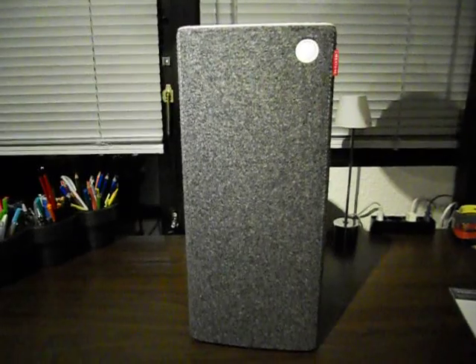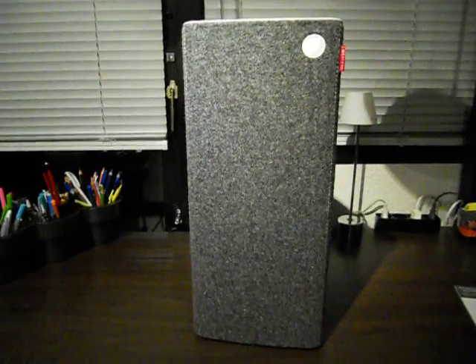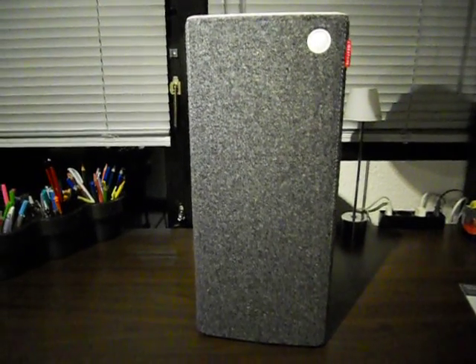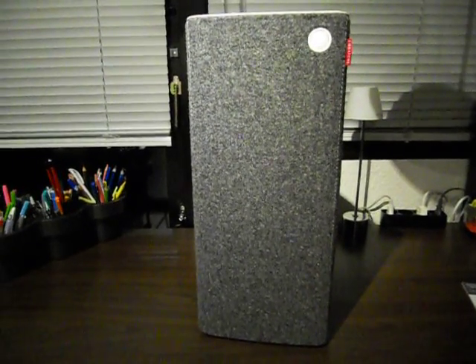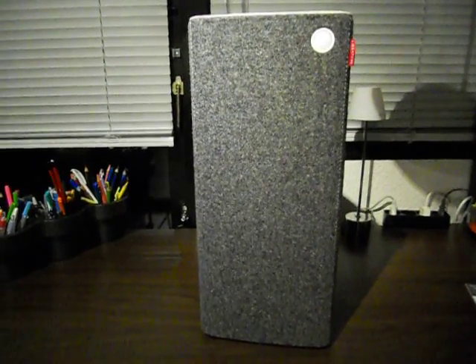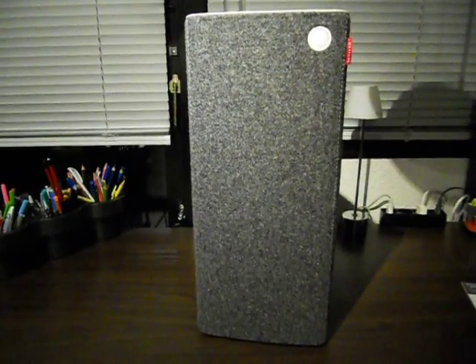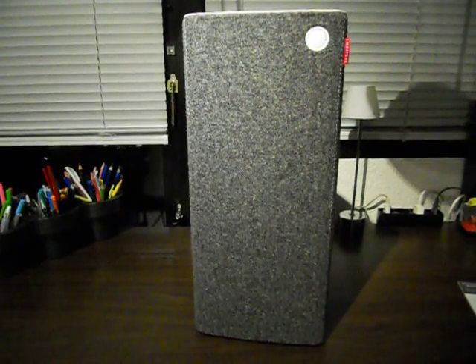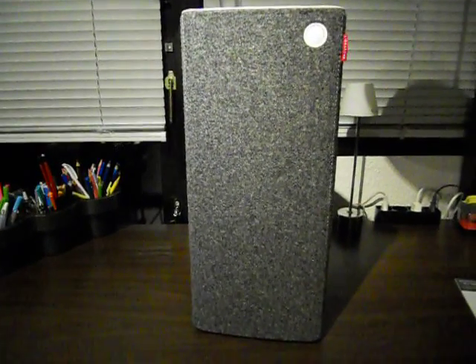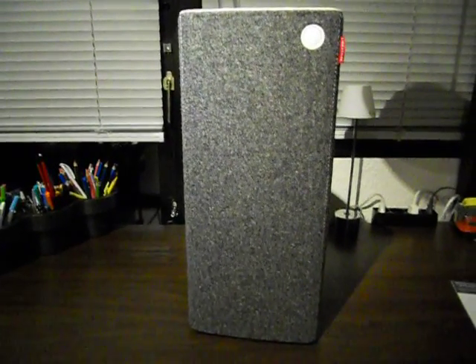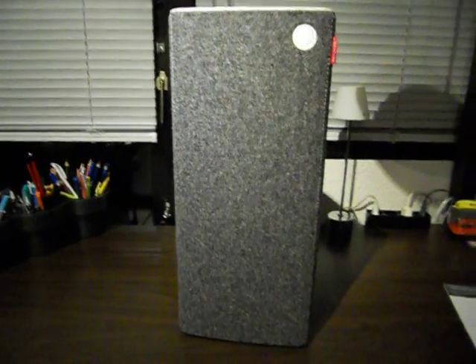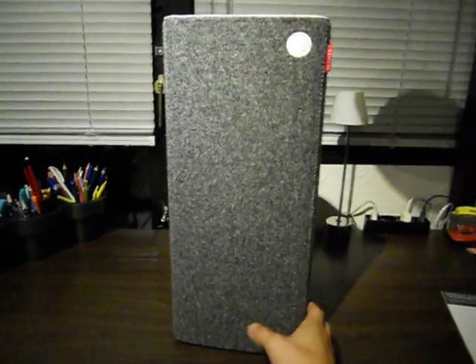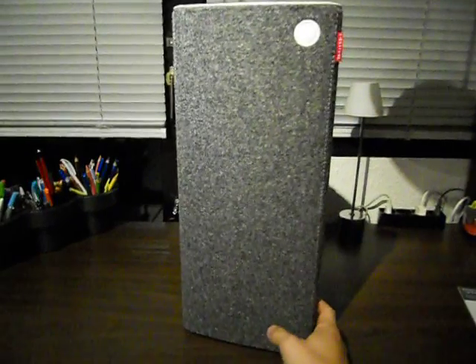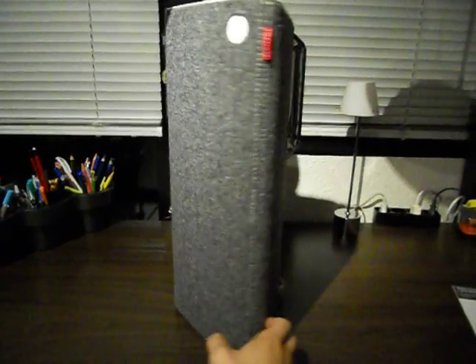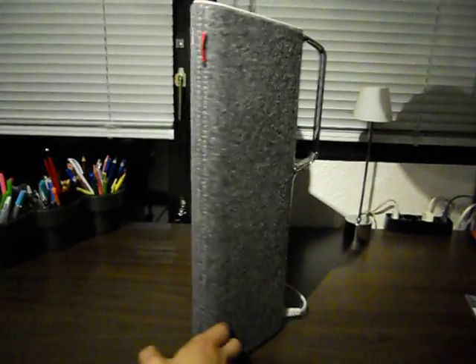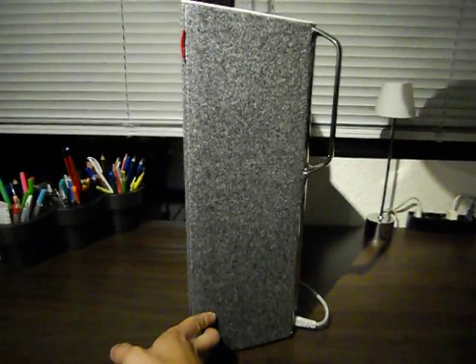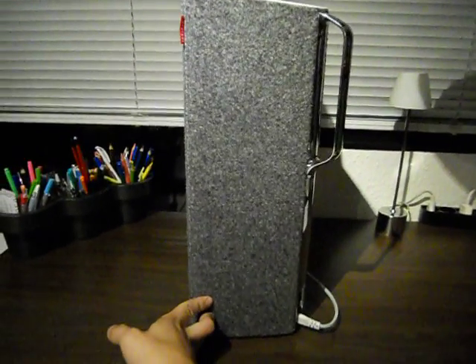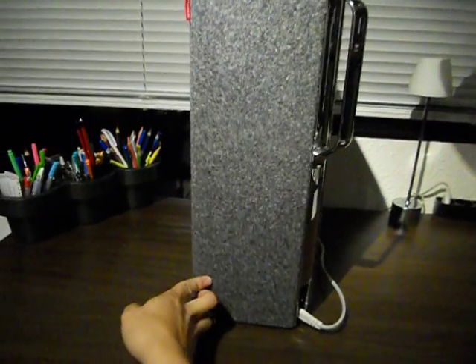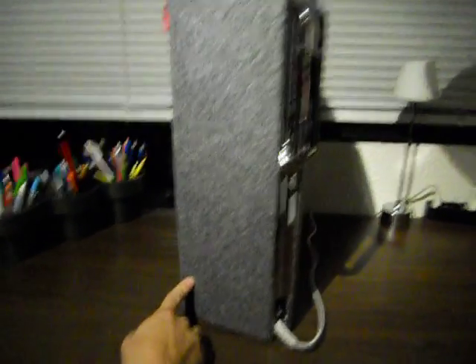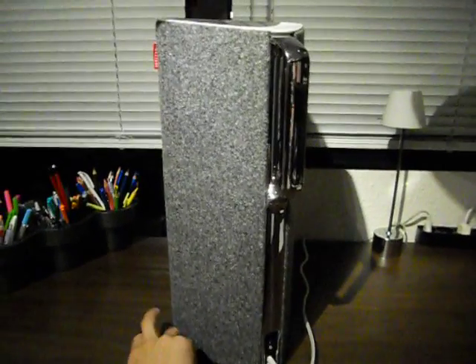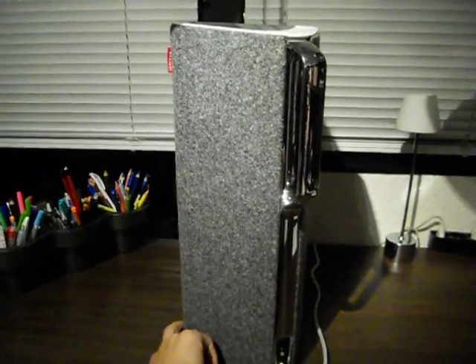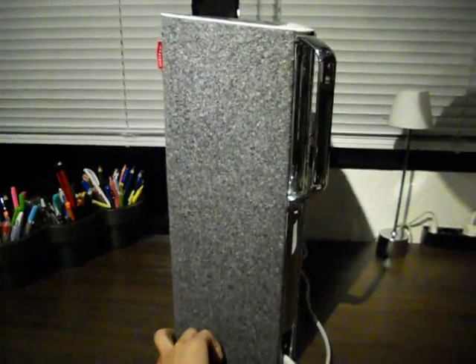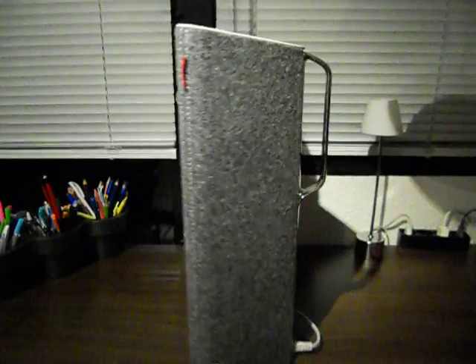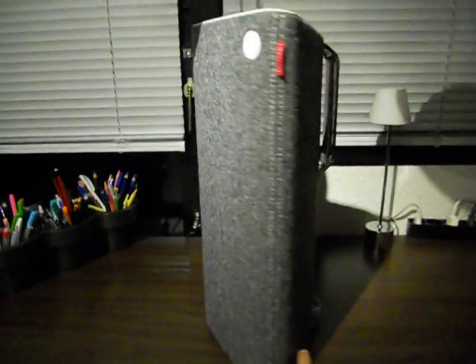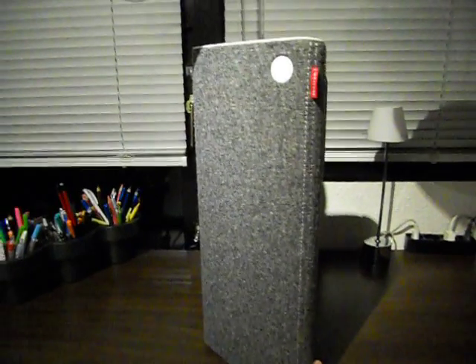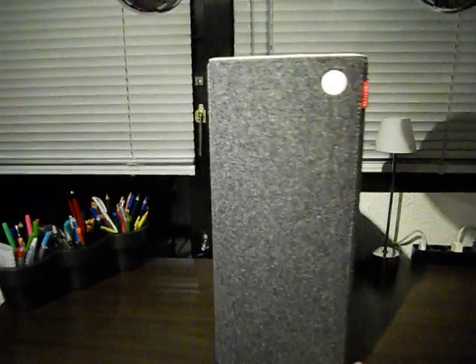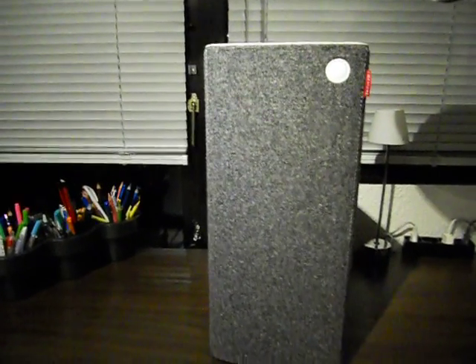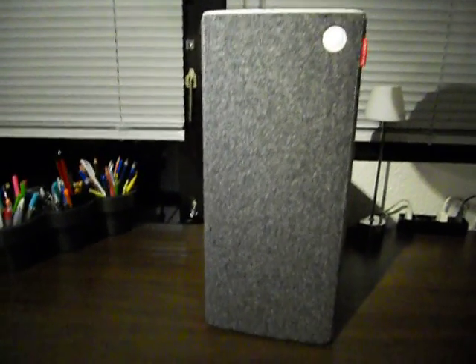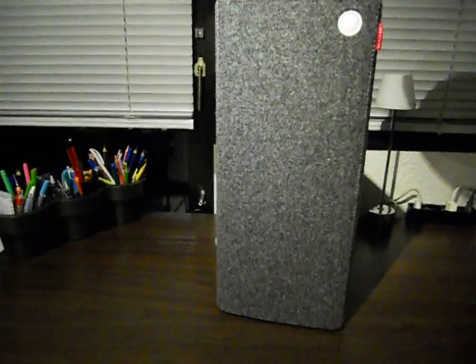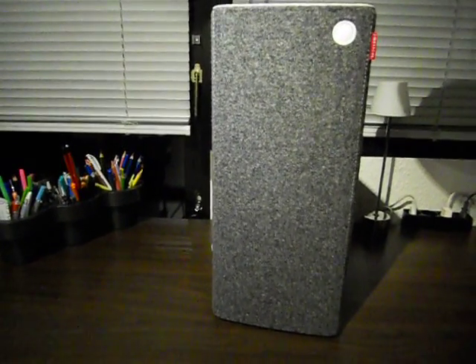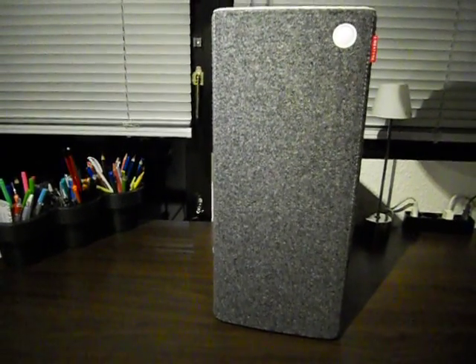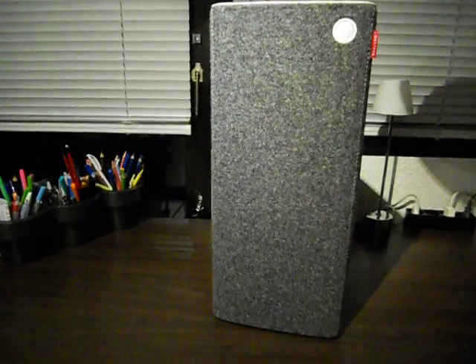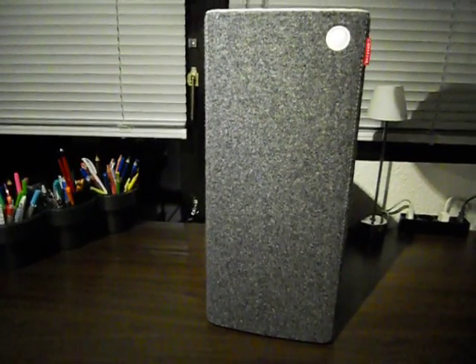Here we have the Lebotone live speaker. Great speaker, great design, great sound. The only problem is it's made for Apple and I'm an Android person.